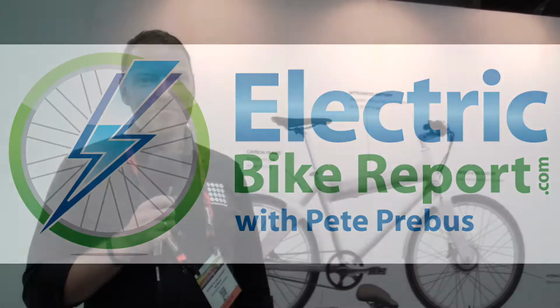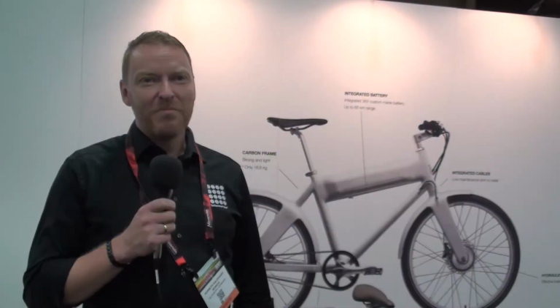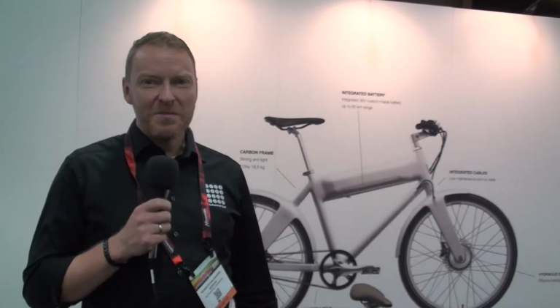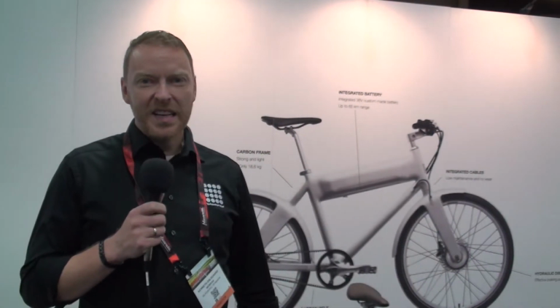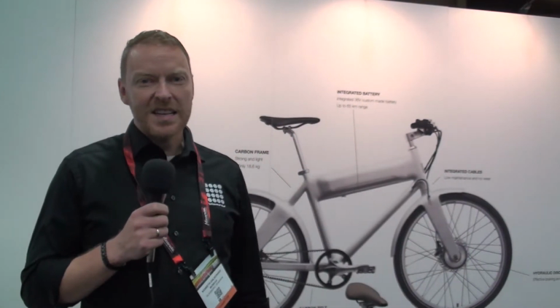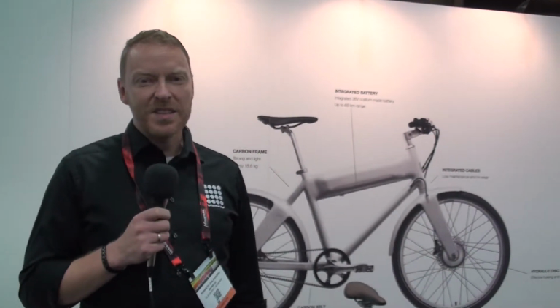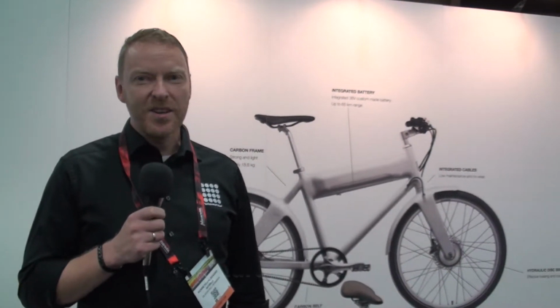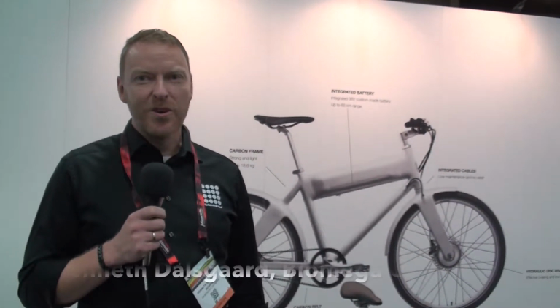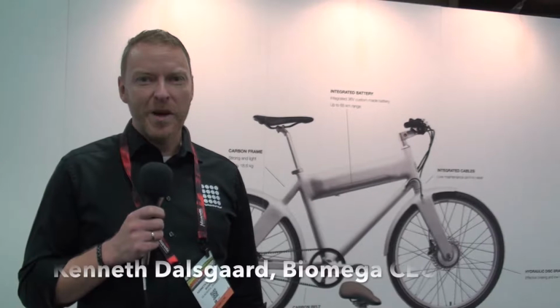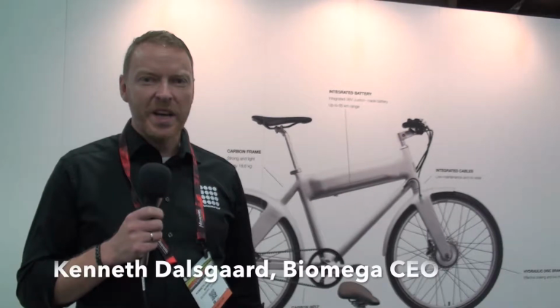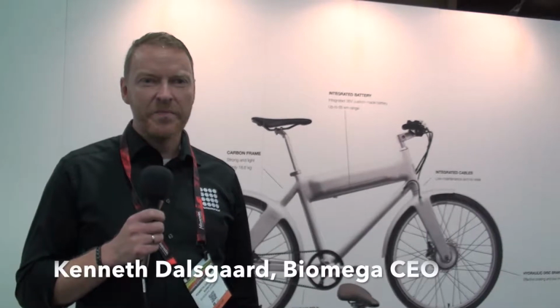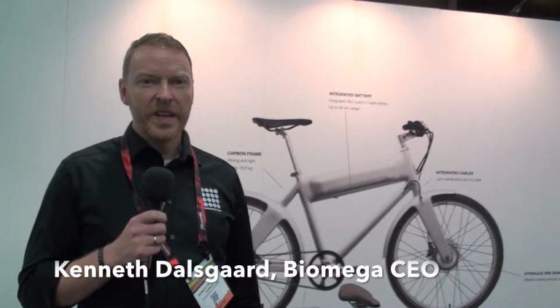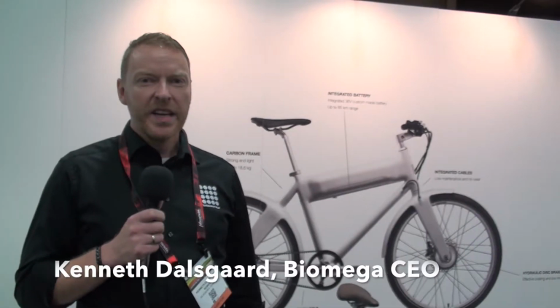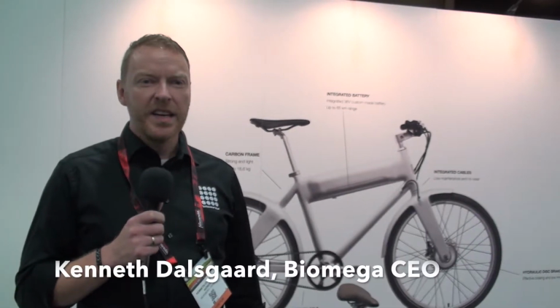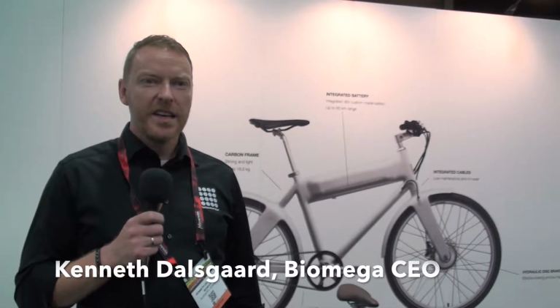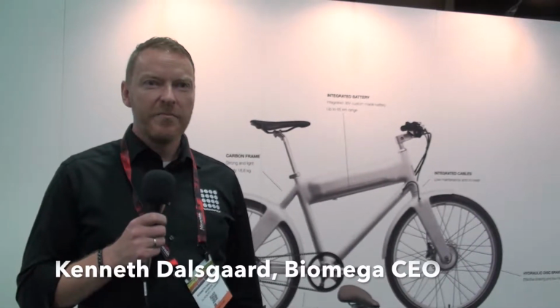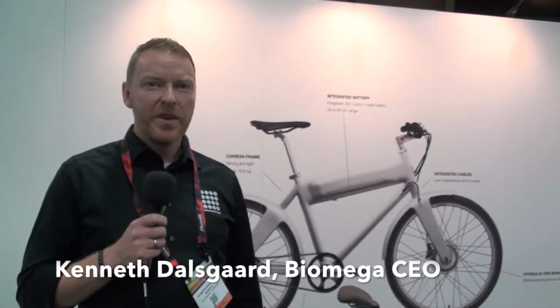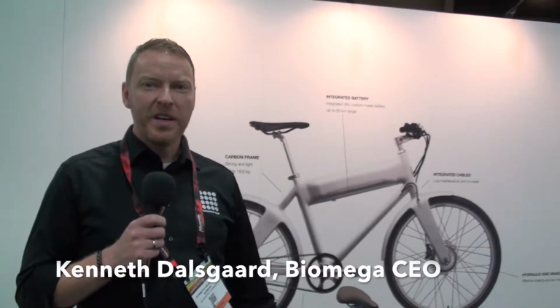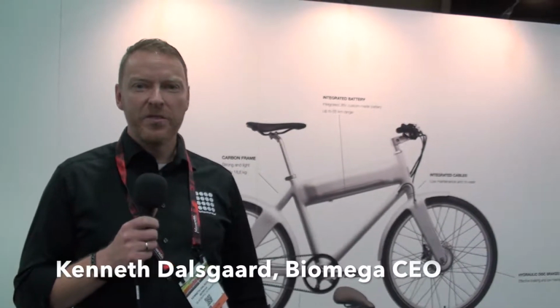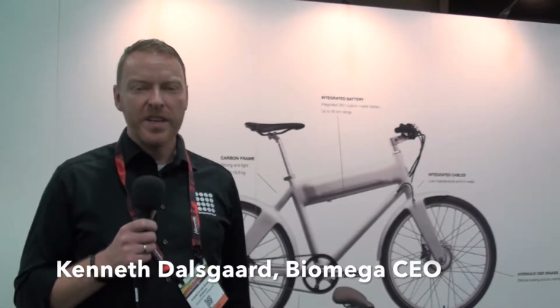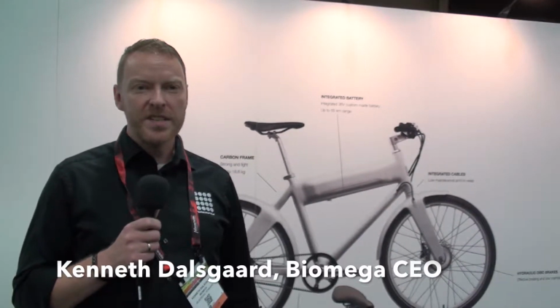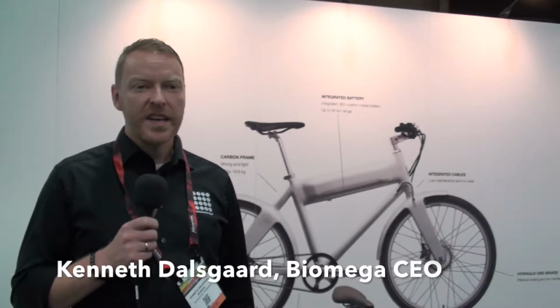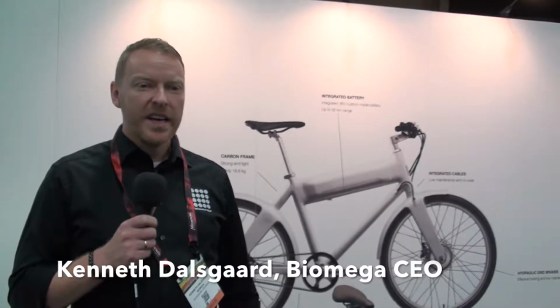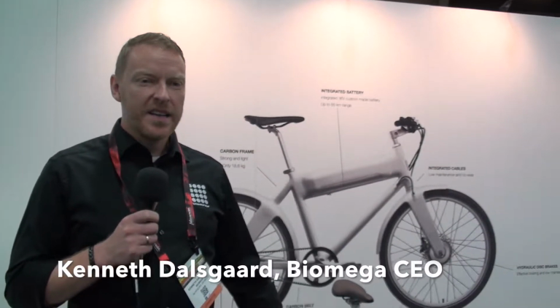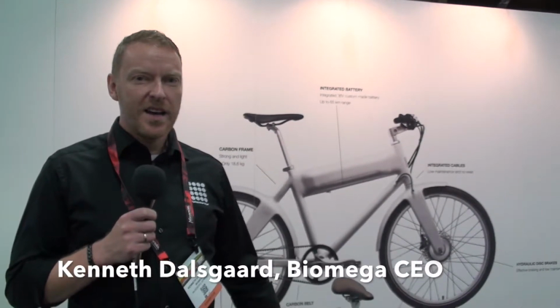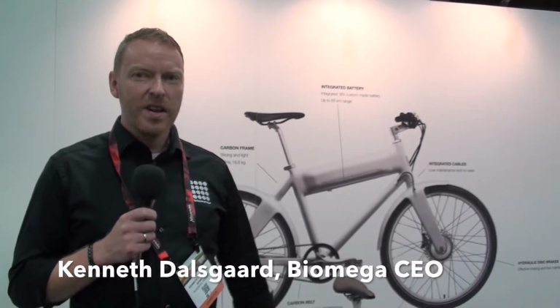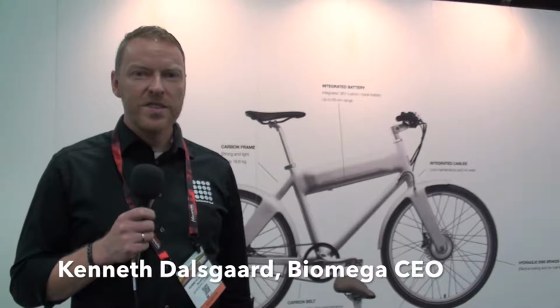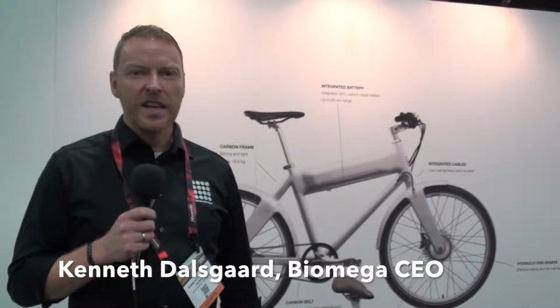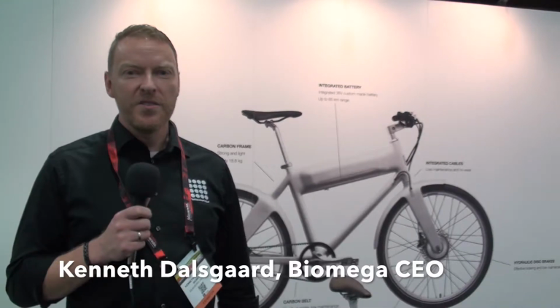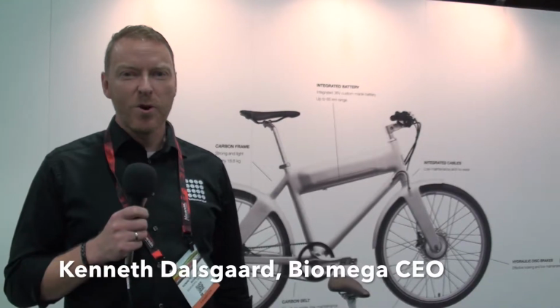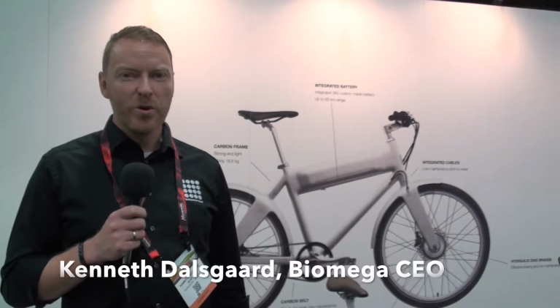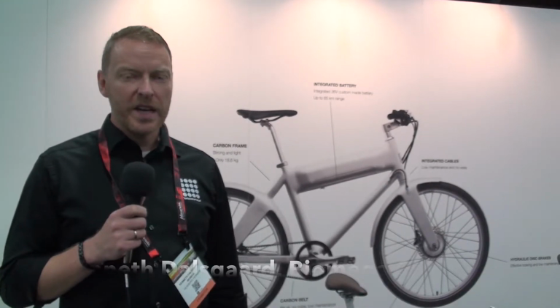My name is Kenneth, I'm the CEO of Biomega. I've been here for three years and now we are launching the new Oko e-bike.